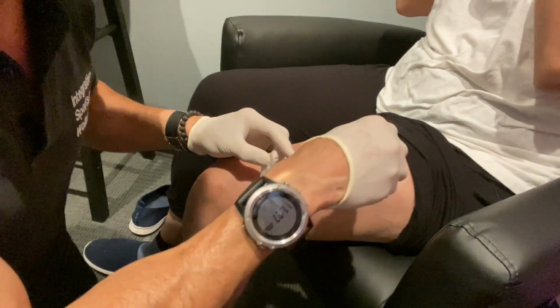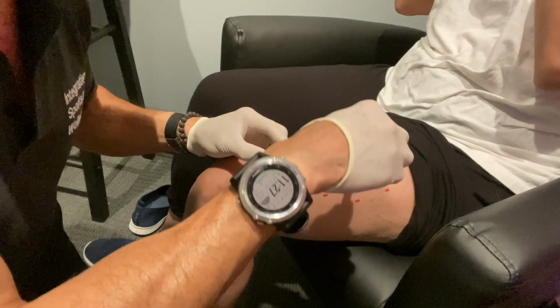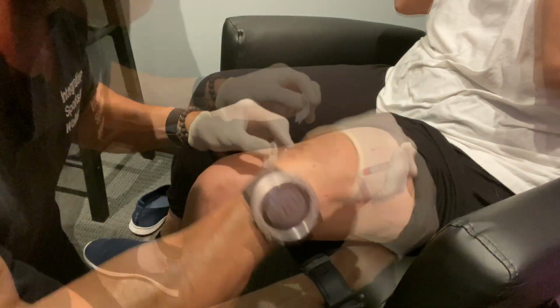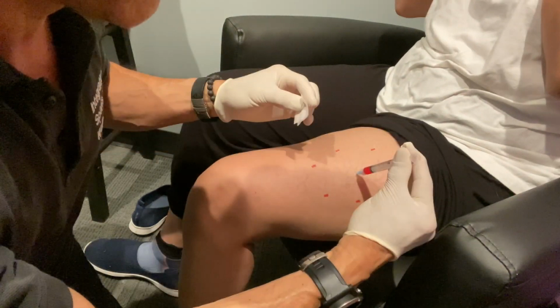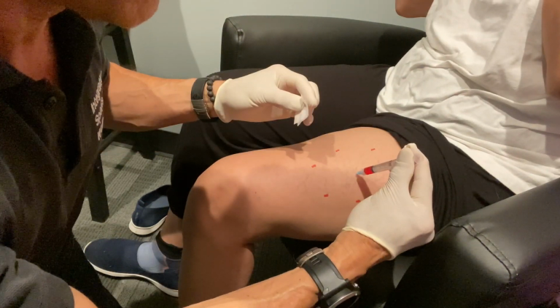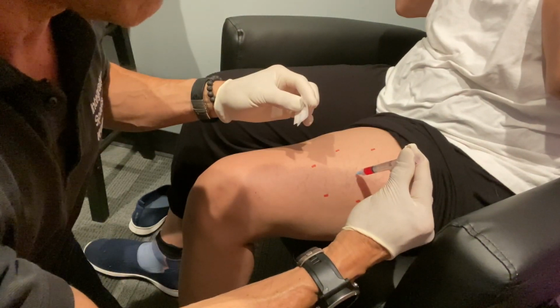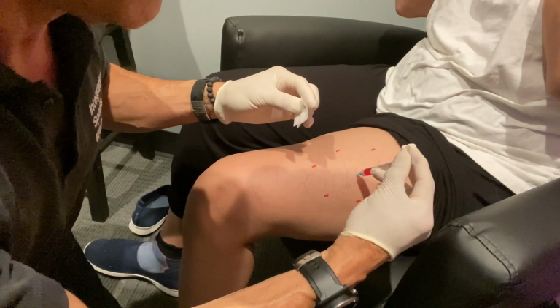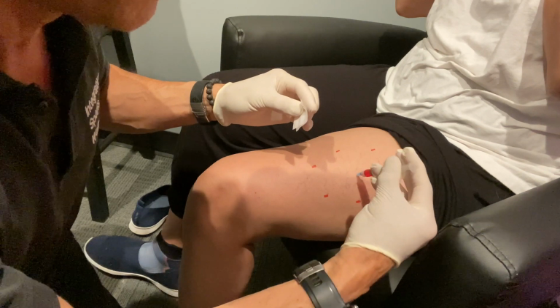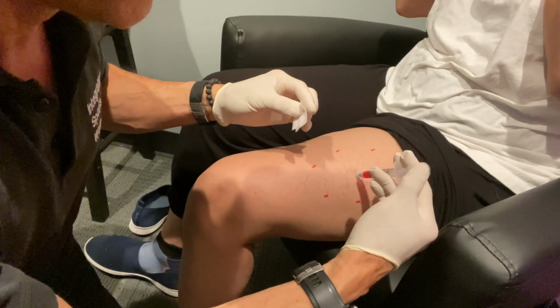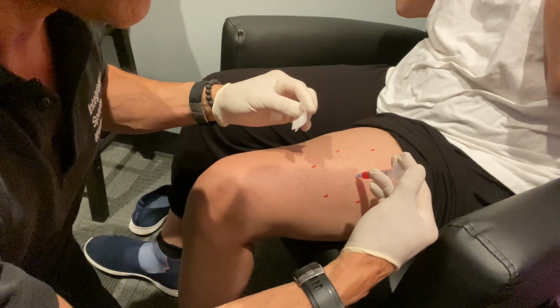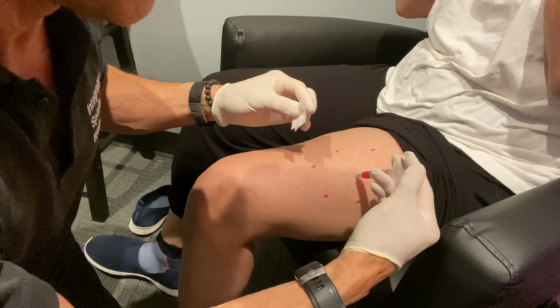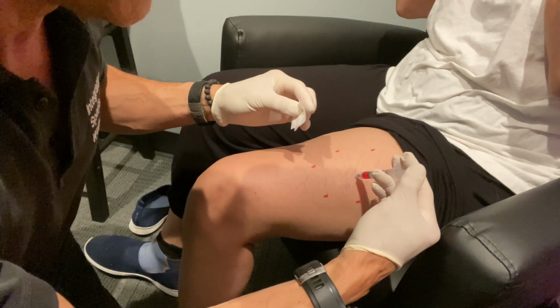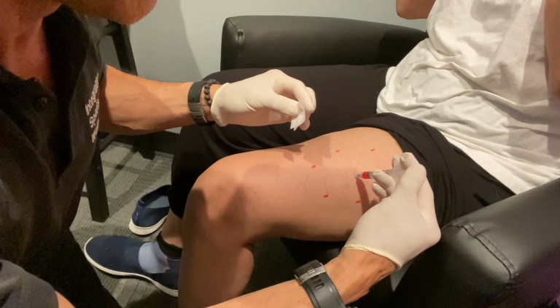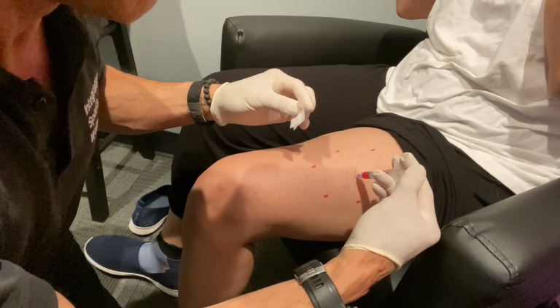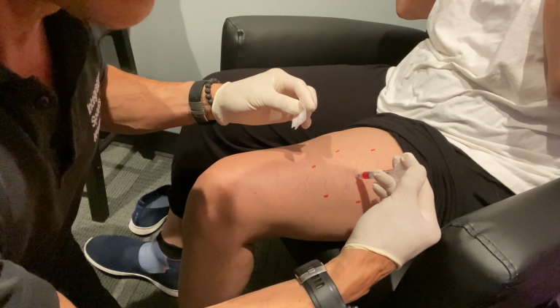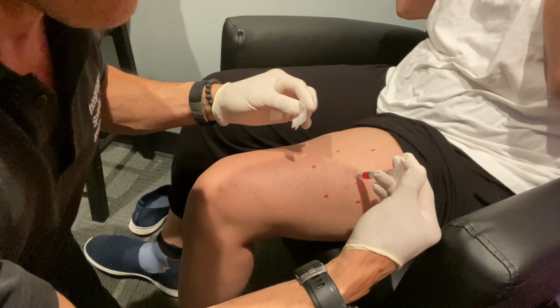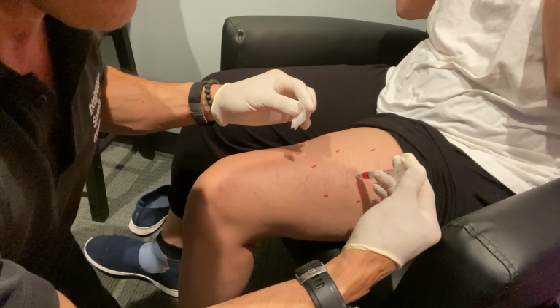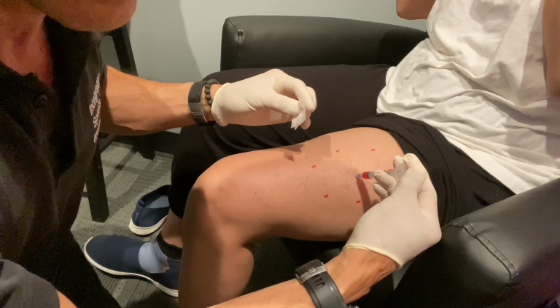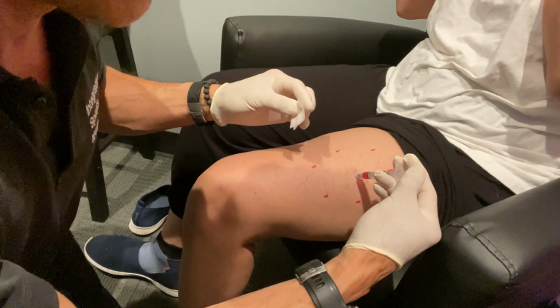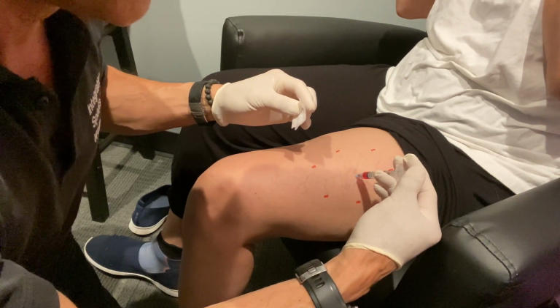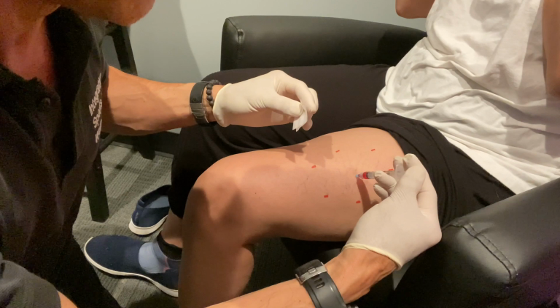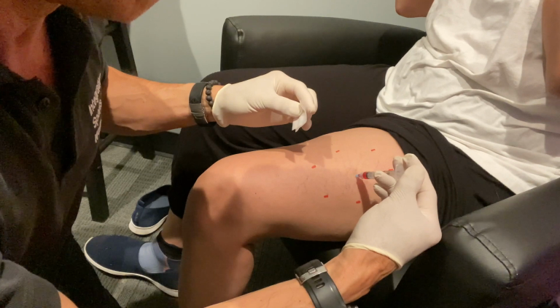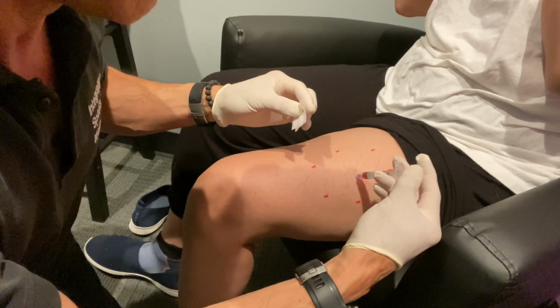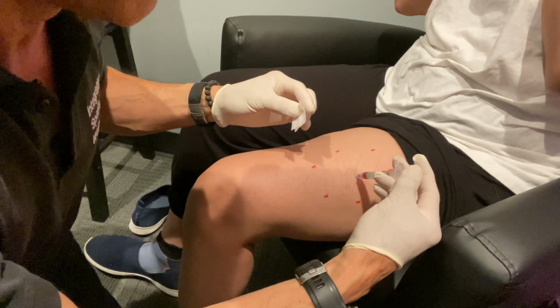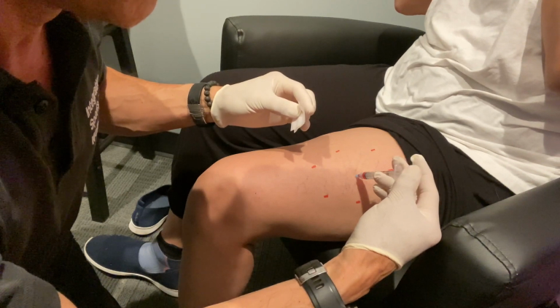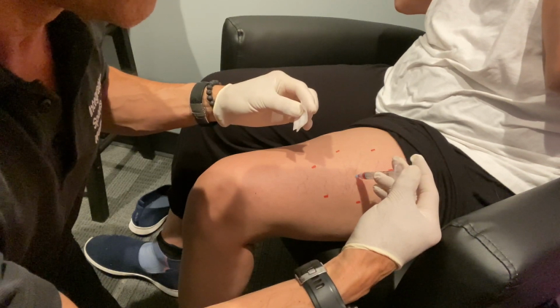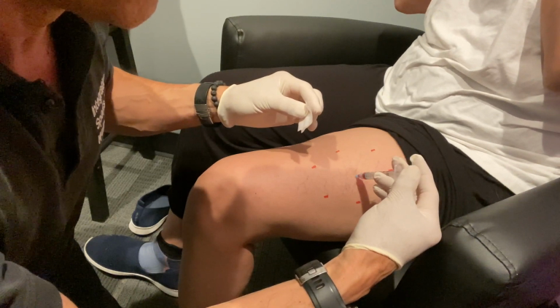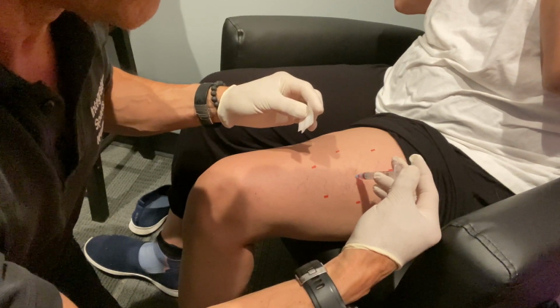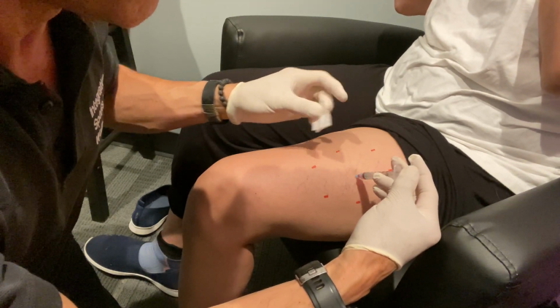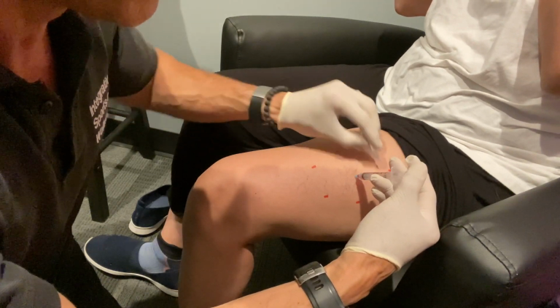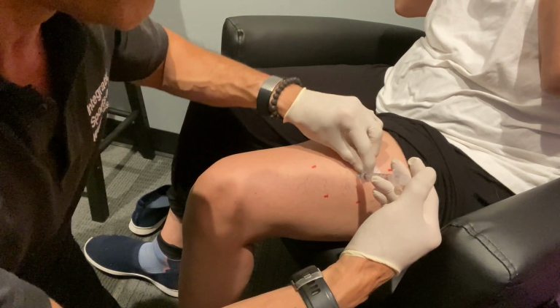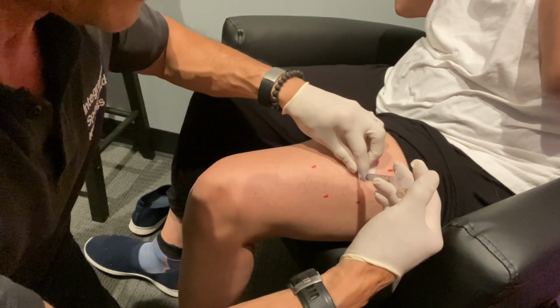Aspirate a little bit just to make sure we're not in the vein. And then allow the B12 to enter into the muscle. And then we're good. Out.